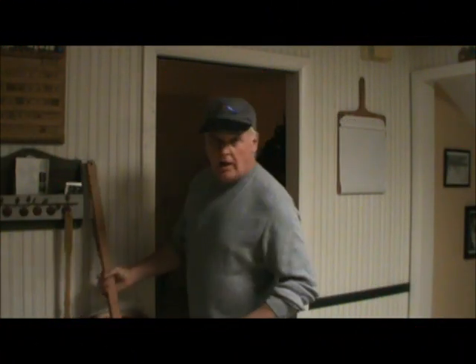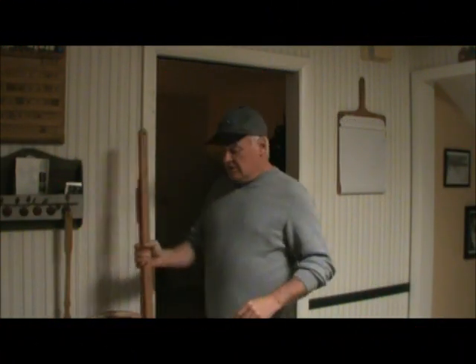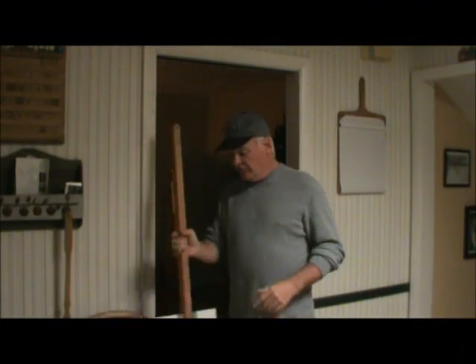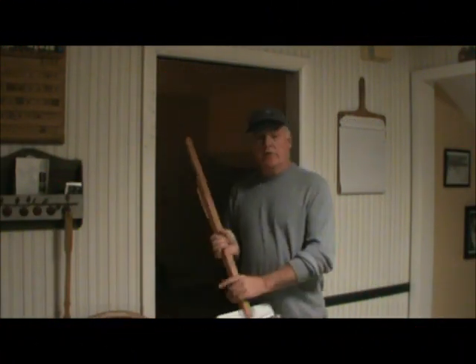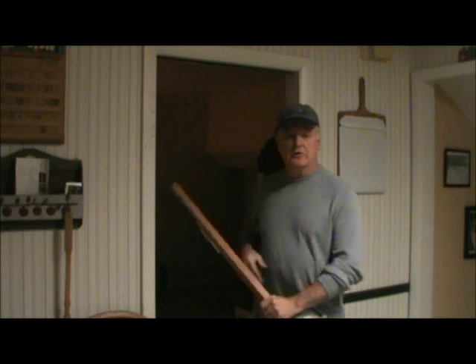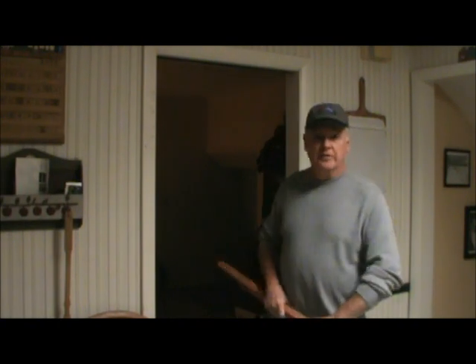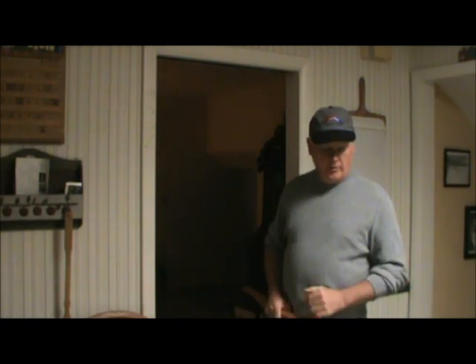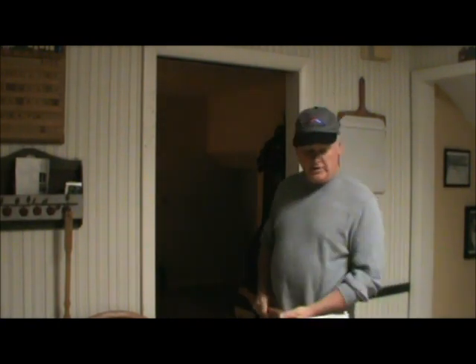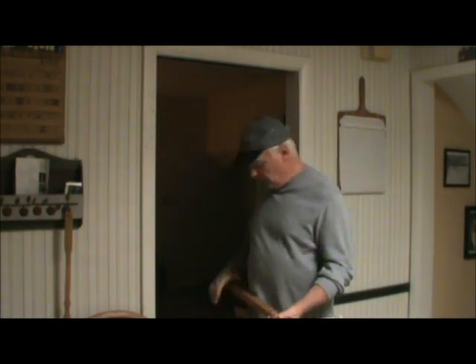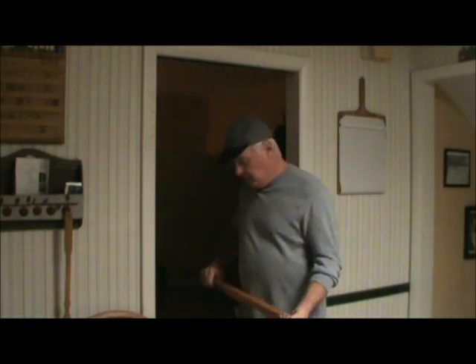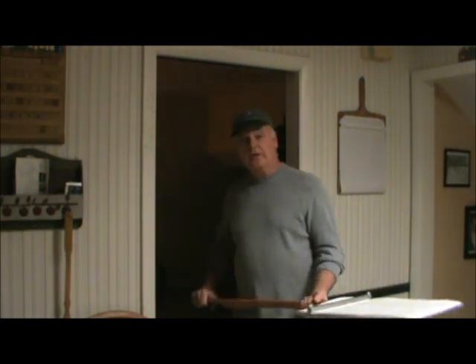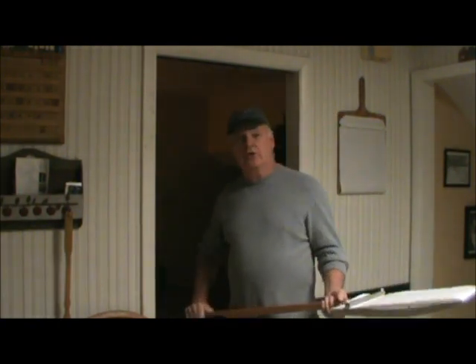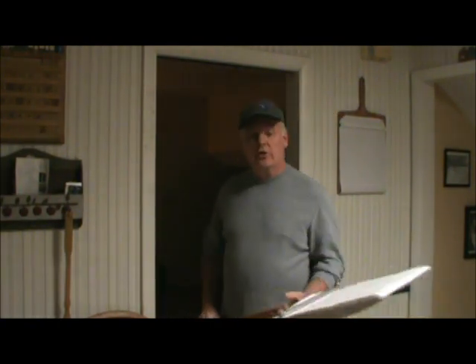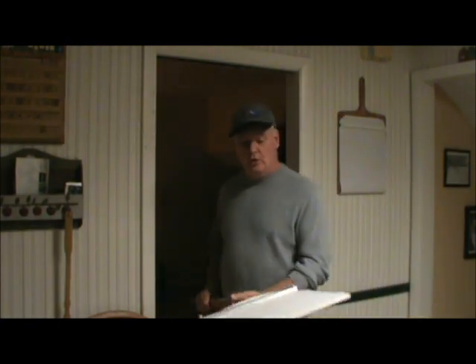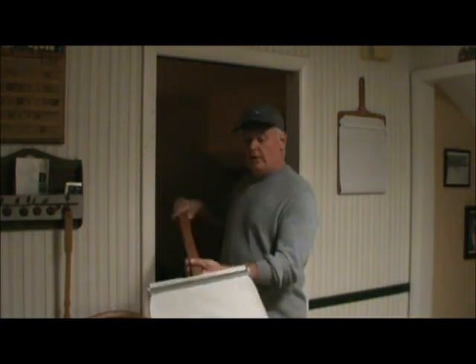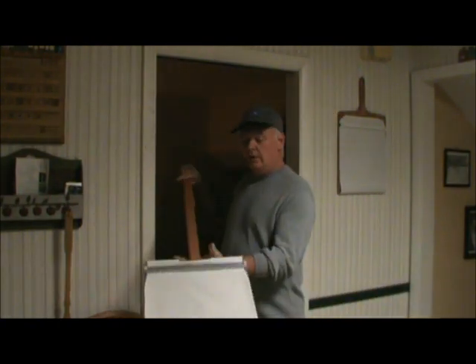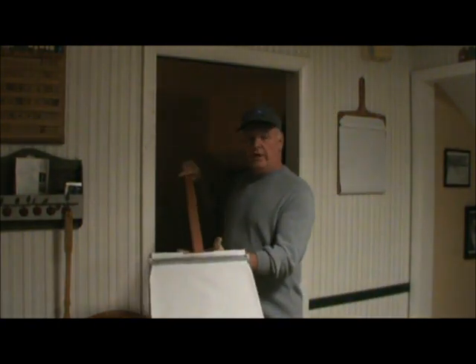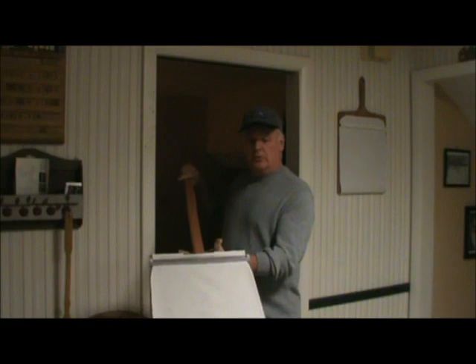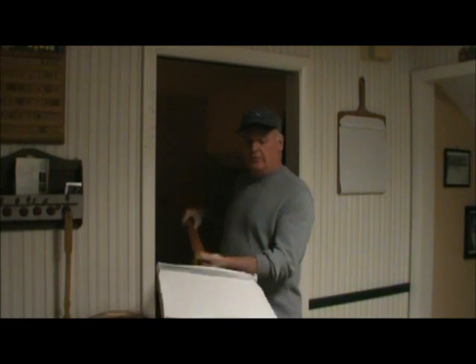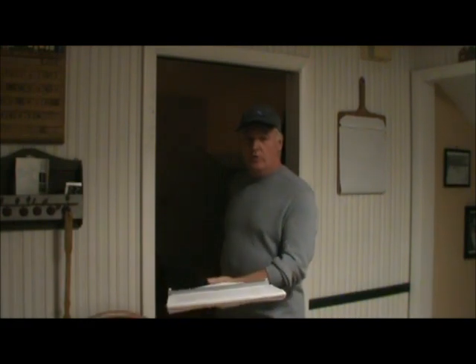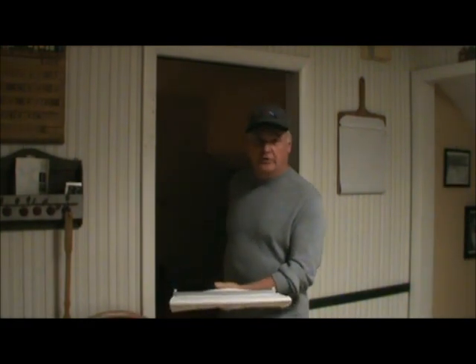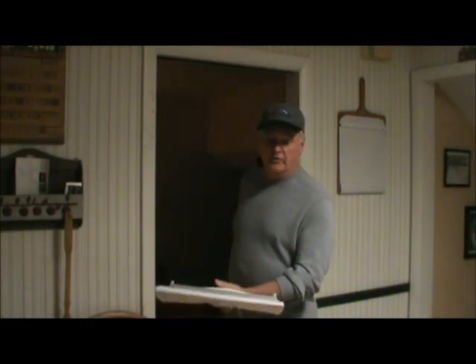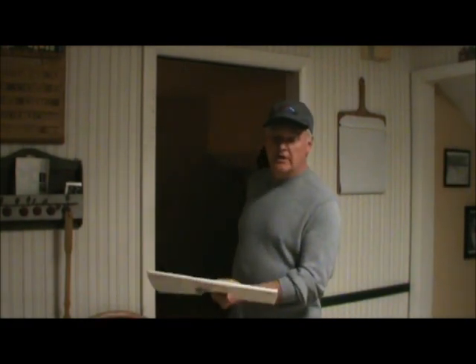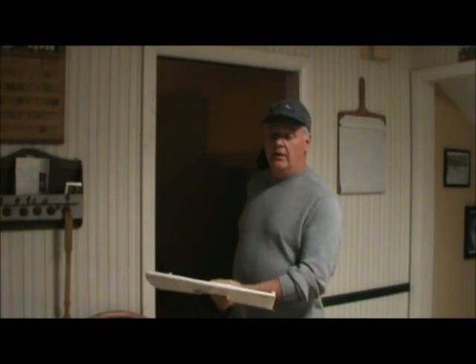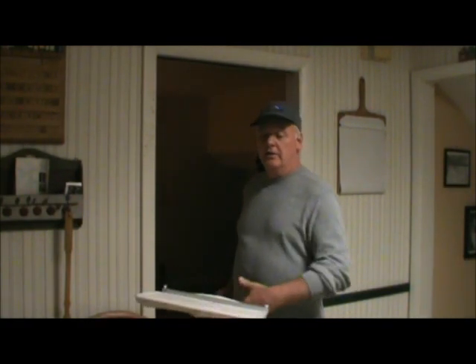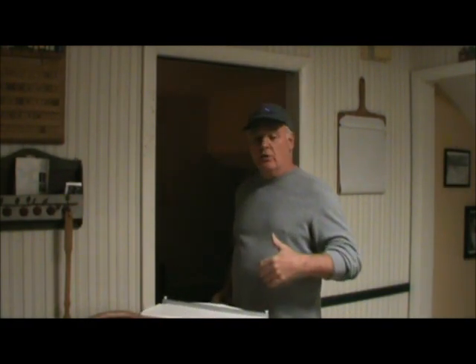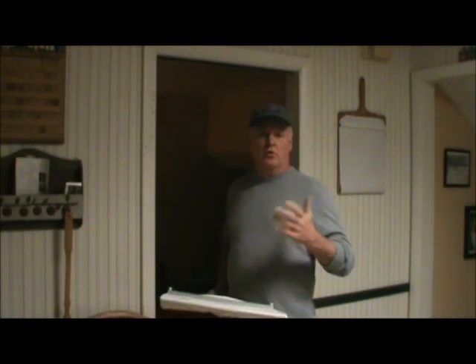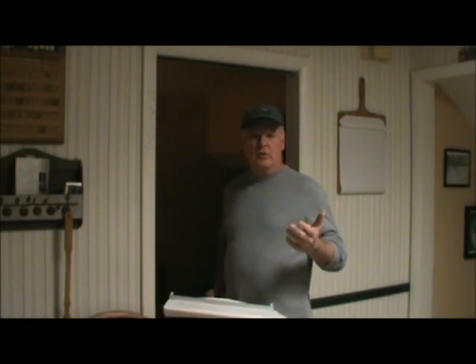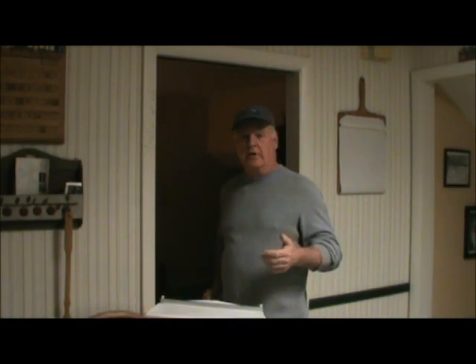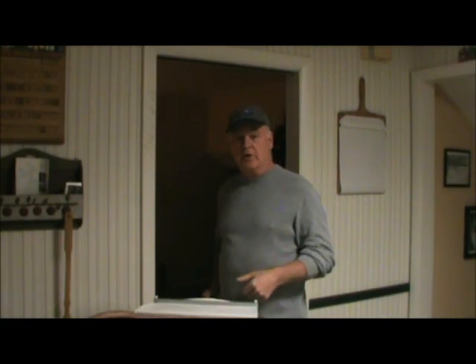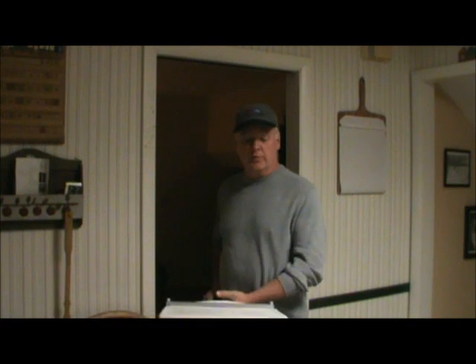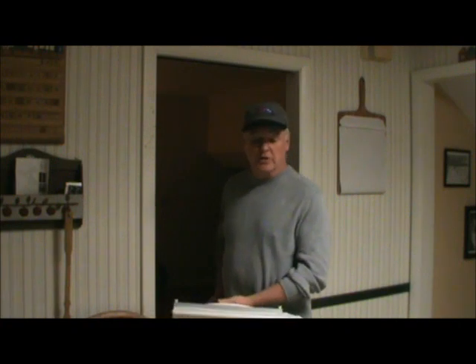Hi, we've got several things going on here today in the Super Peel test kitchen. One thing I'd like to show you is our new long-handle Super Peel for wood-fired ovens, and it can also be used in some of the gas-fired ovens like the Blackstone.